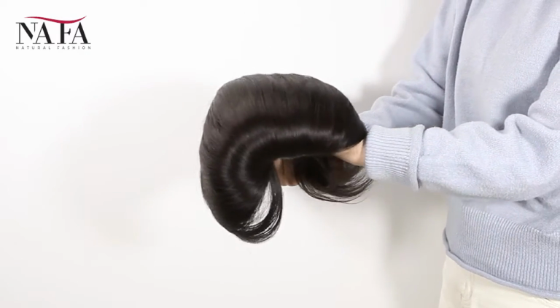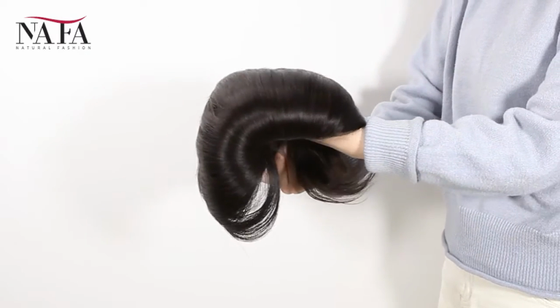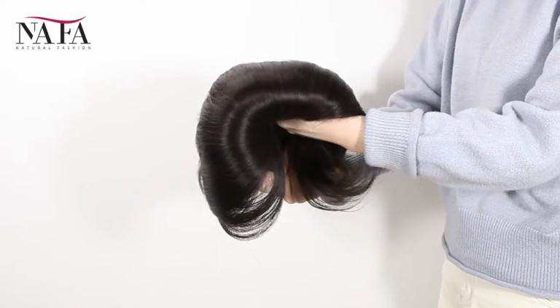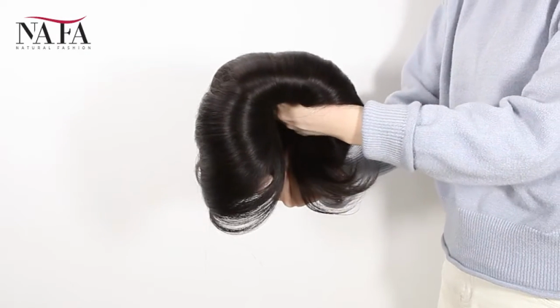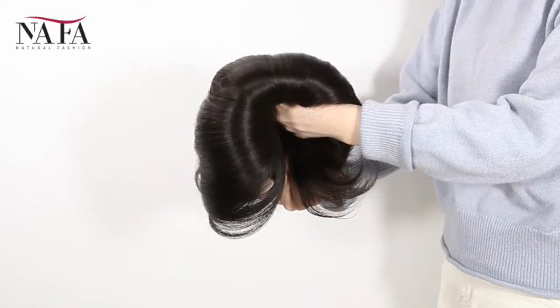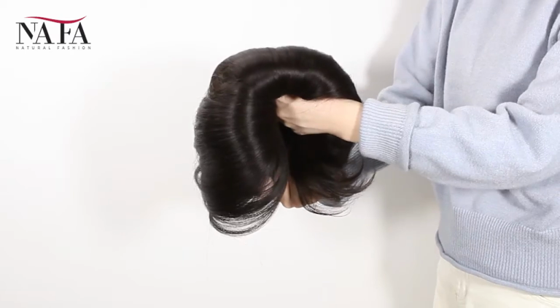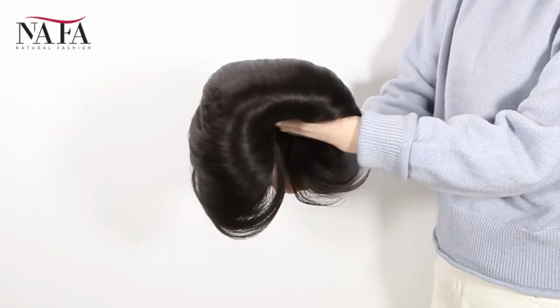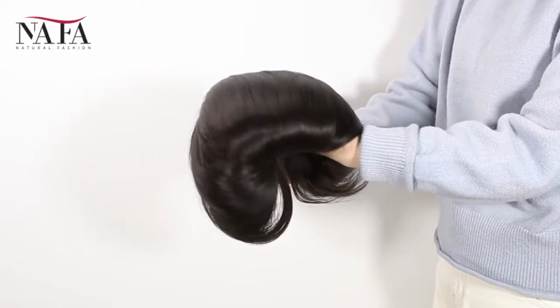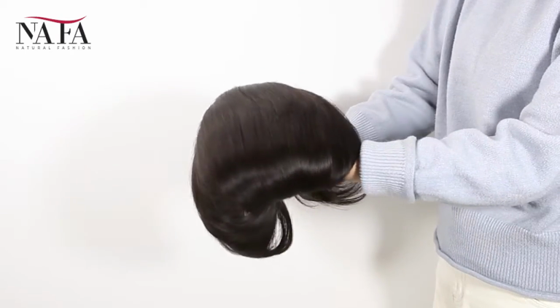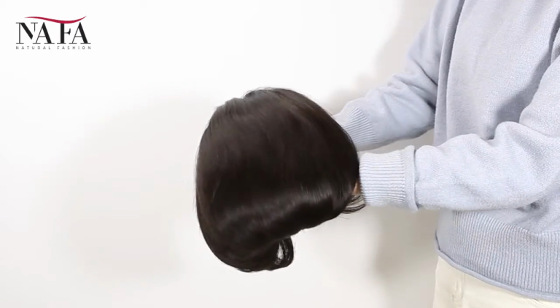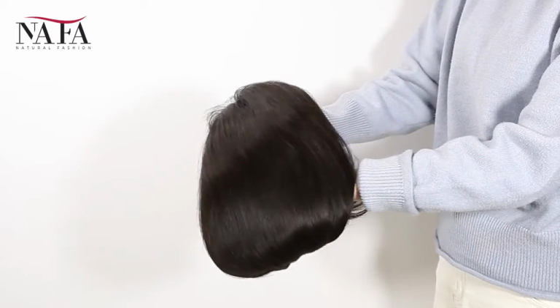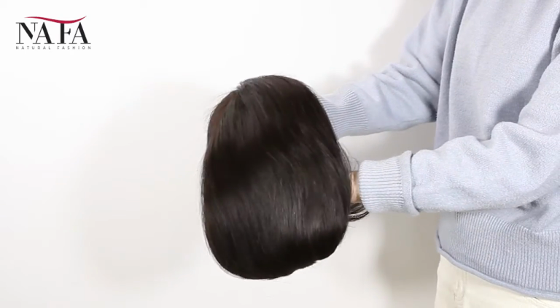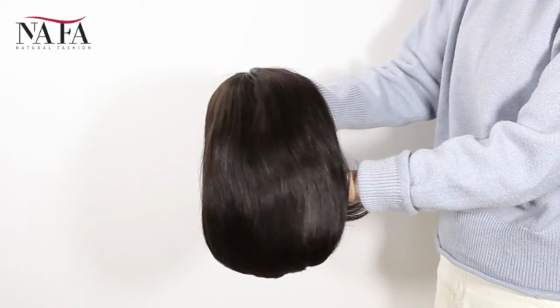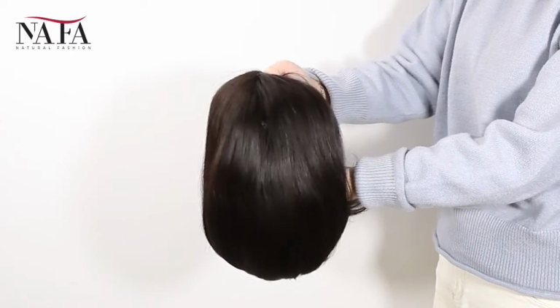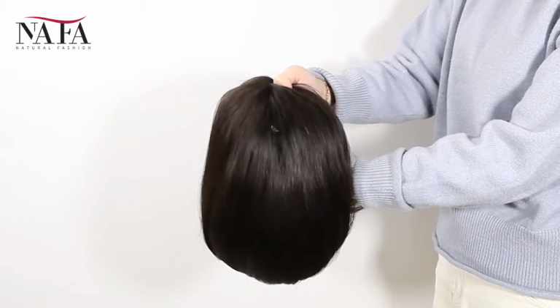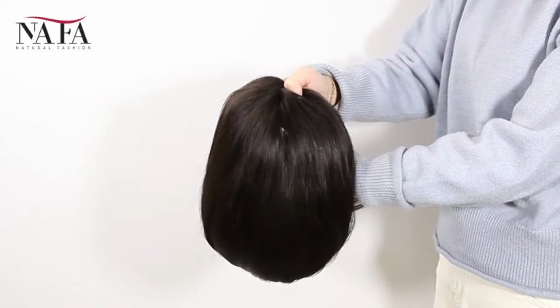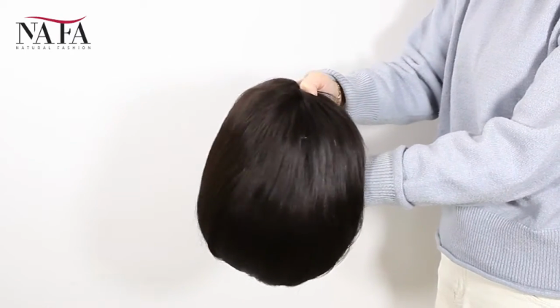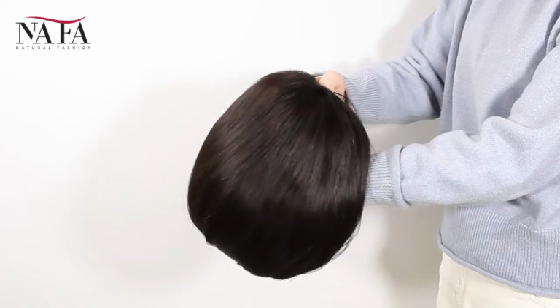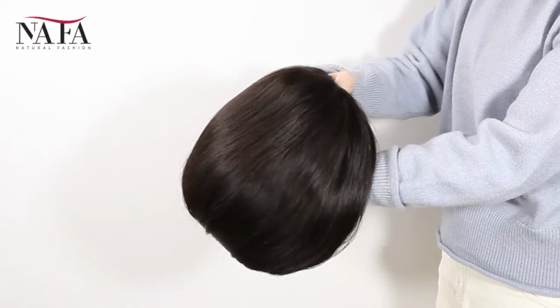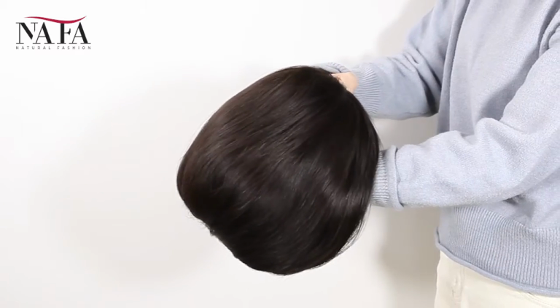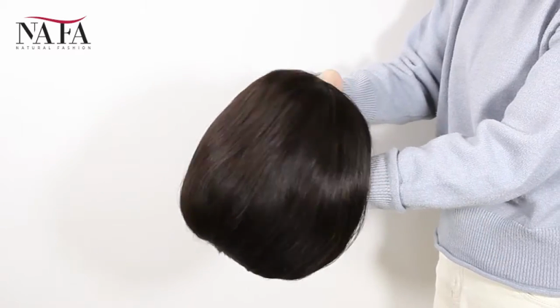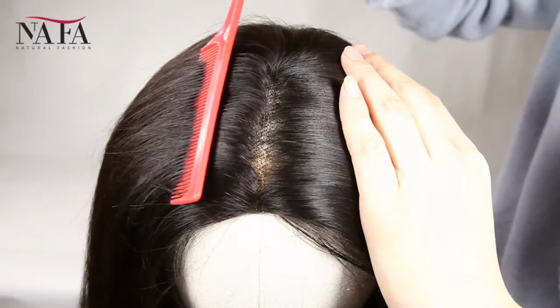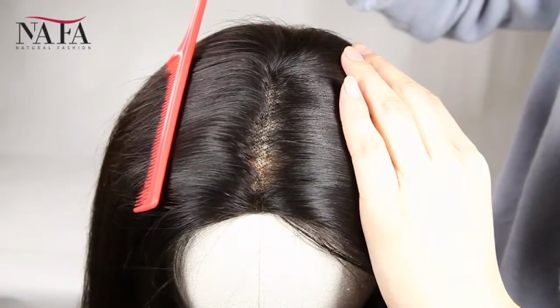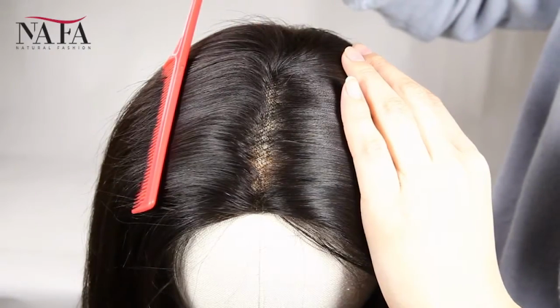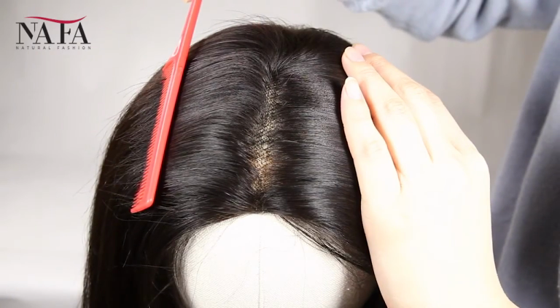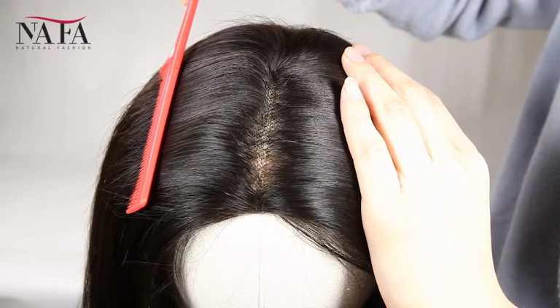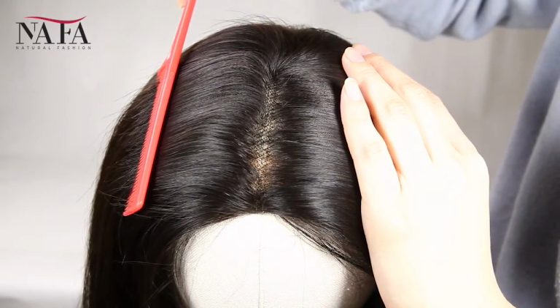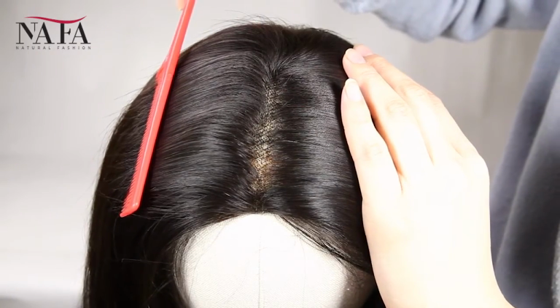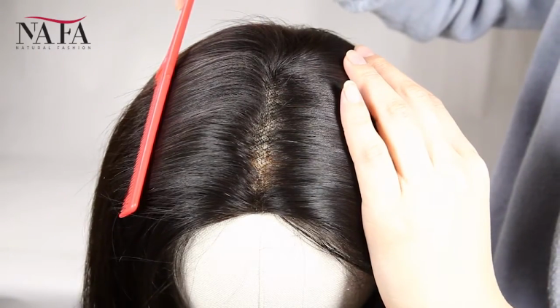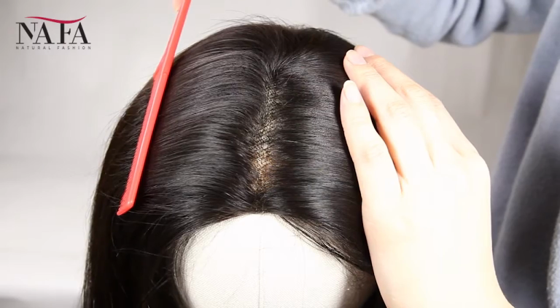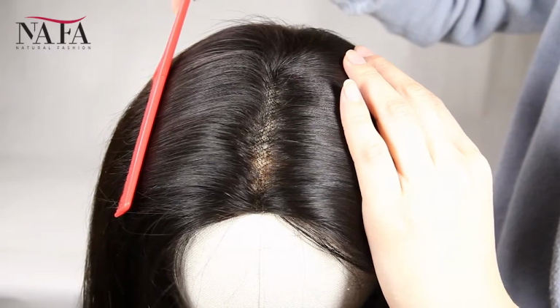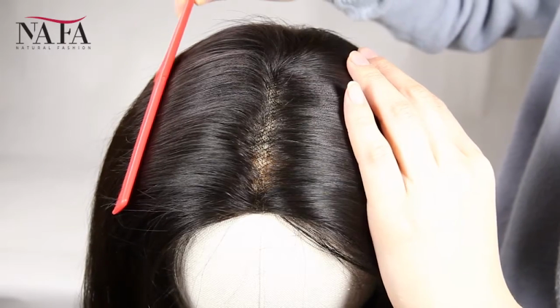Mostly, our wigs come with freestyle. If without special instruction, you can part from anywhere. If you want right part, left part, or central part, please let us know. We will prepare for you specially.